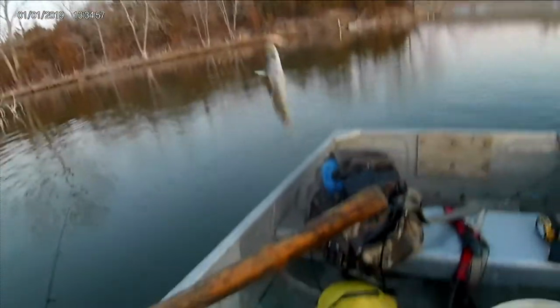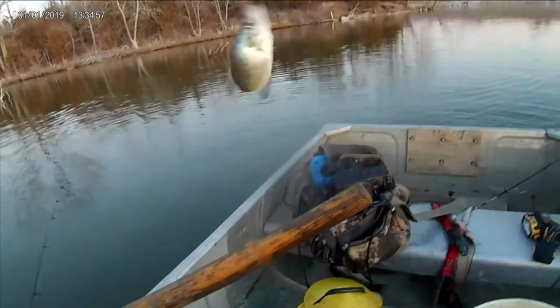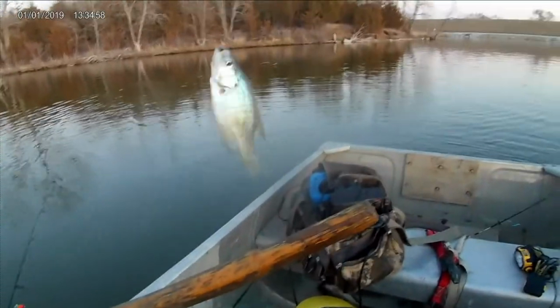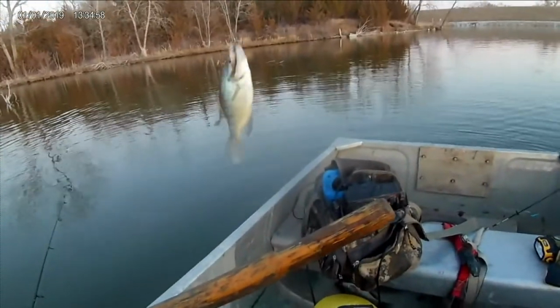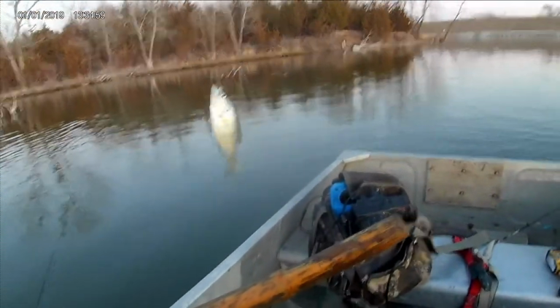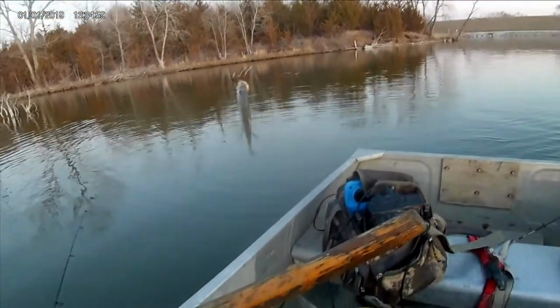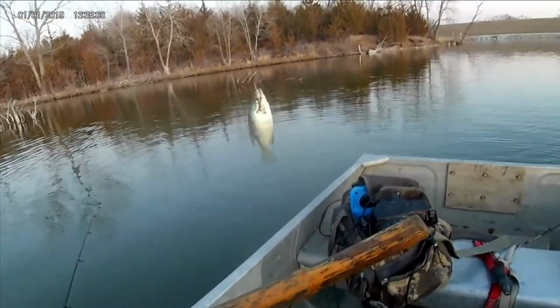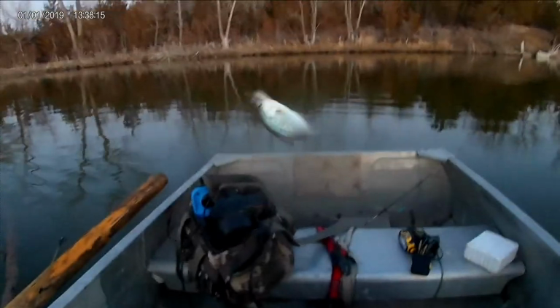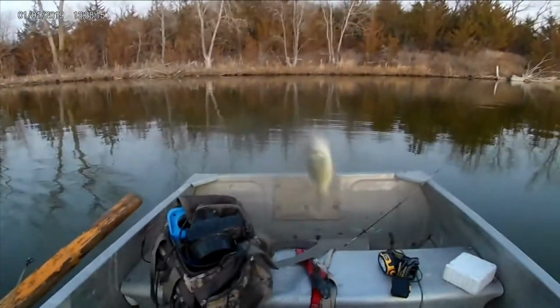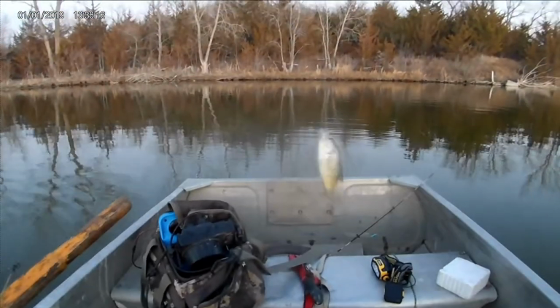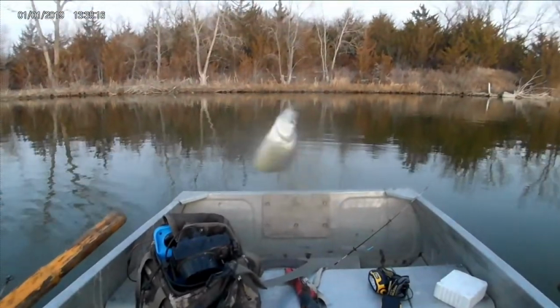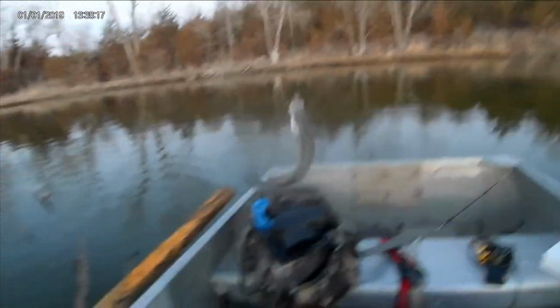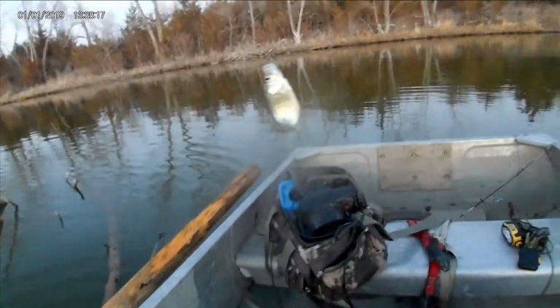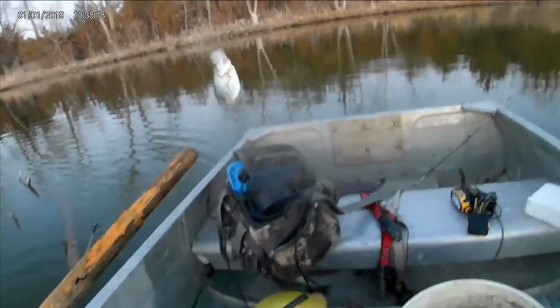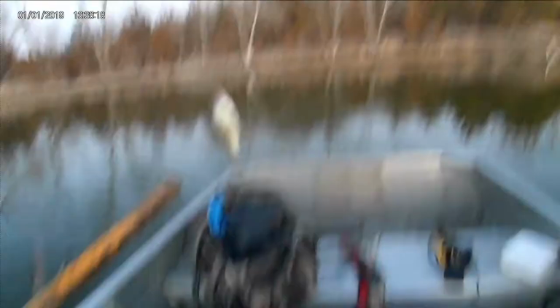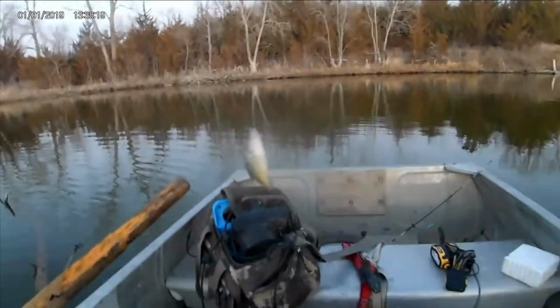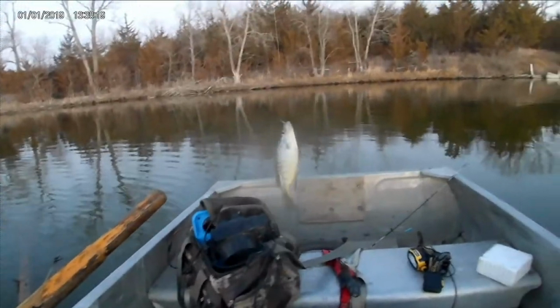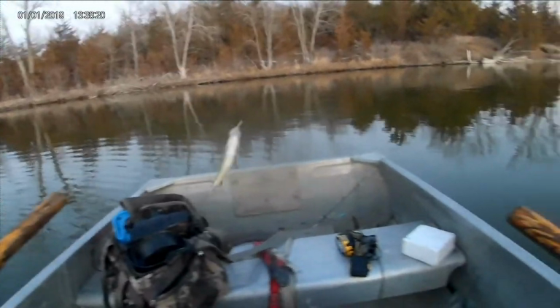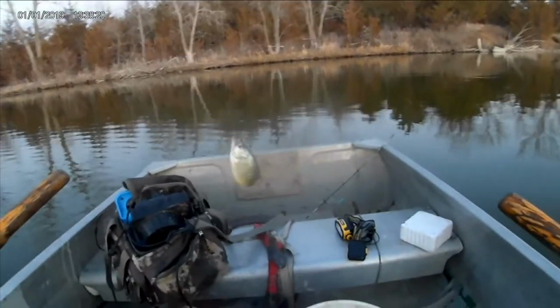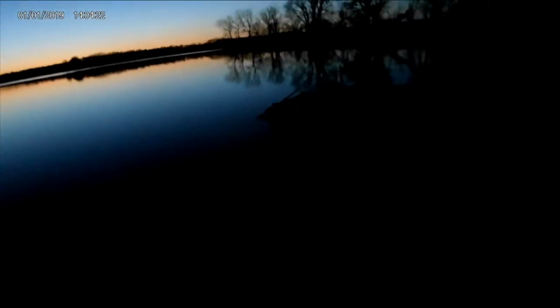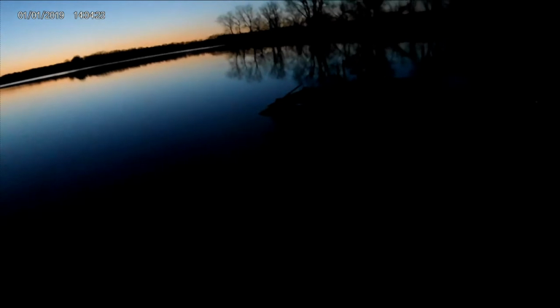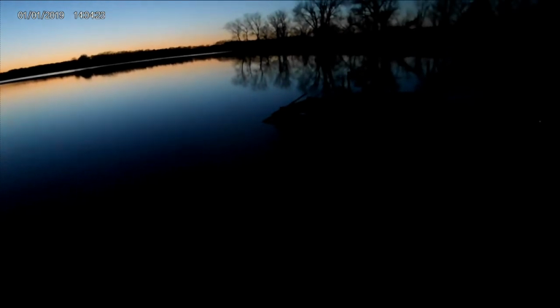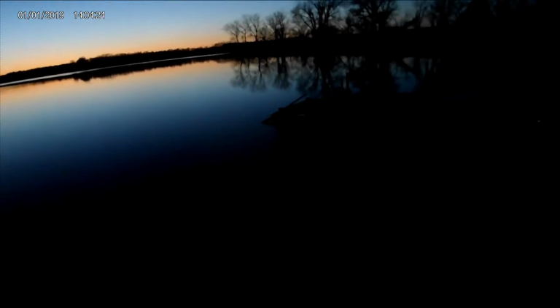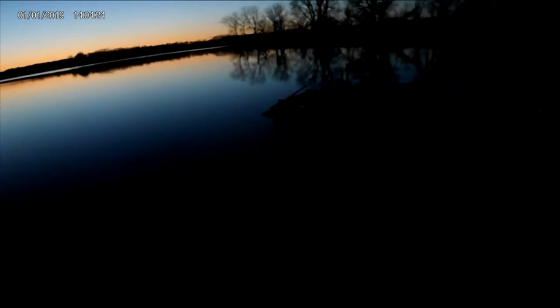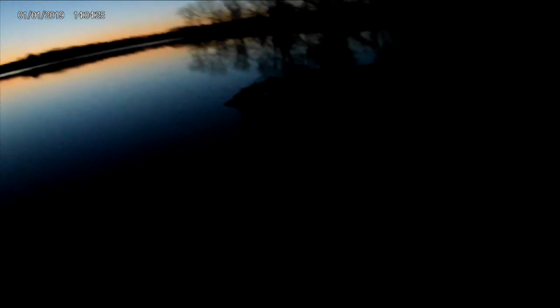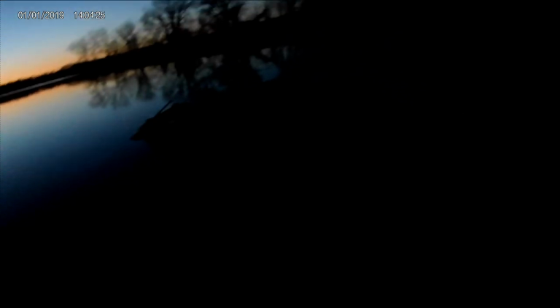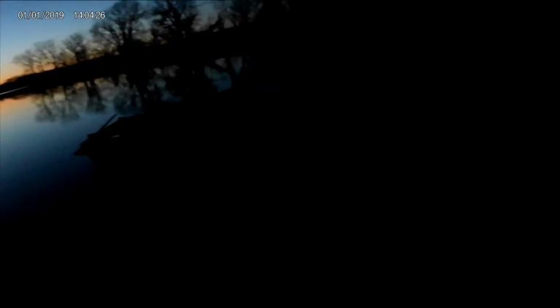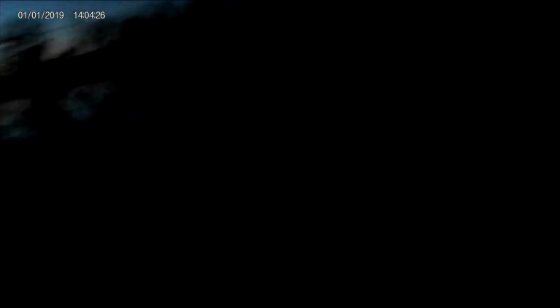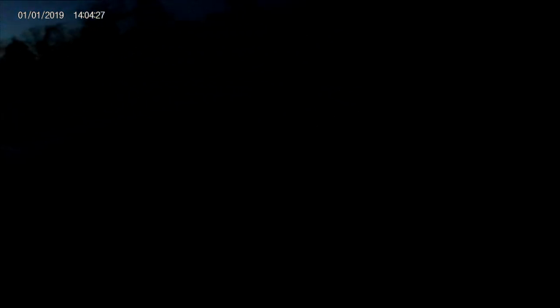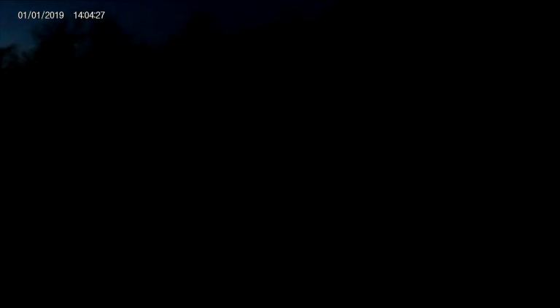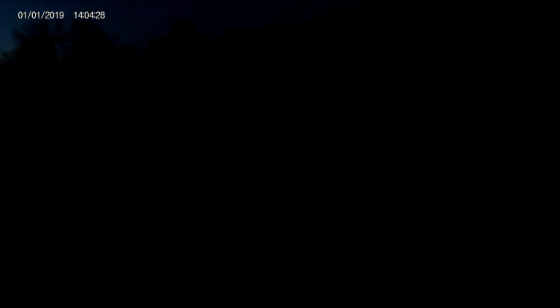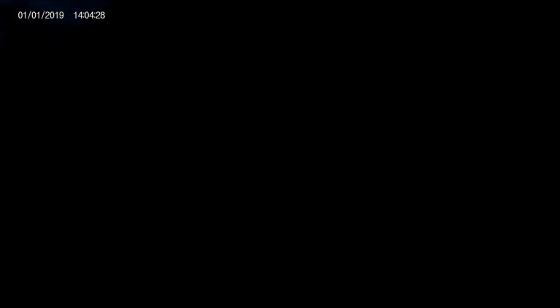Another crappie. We got another crappie — this one's a dink, though, unfortunately. We're heading in for the night. We caught, I don't know, like 15 crappies.